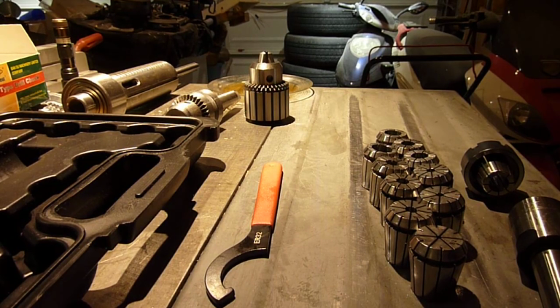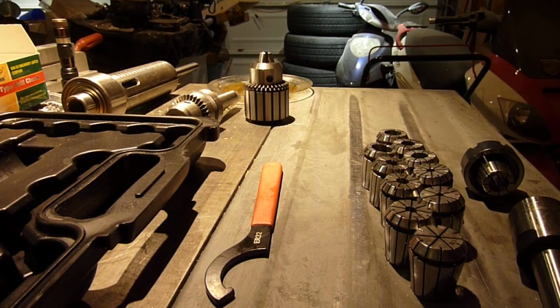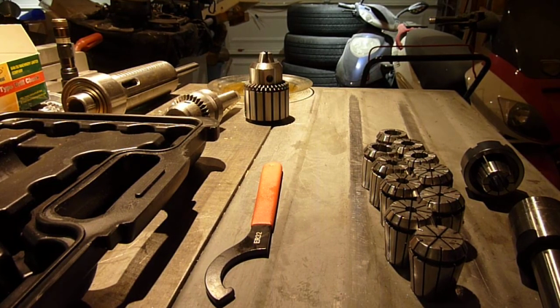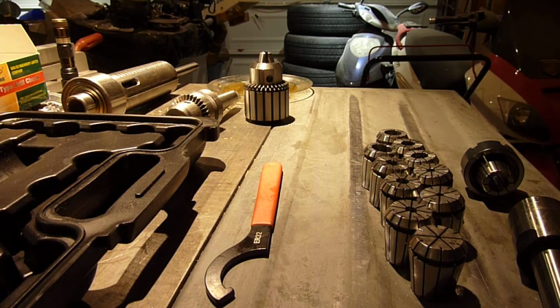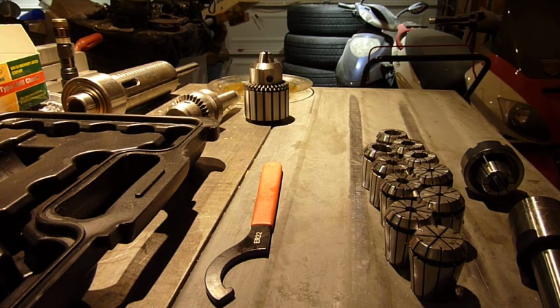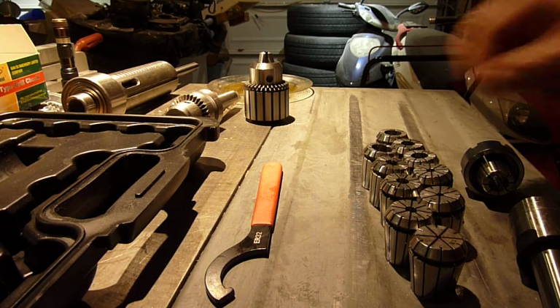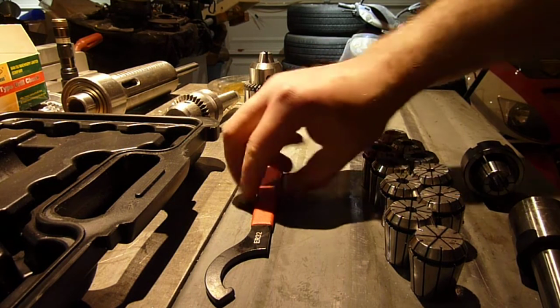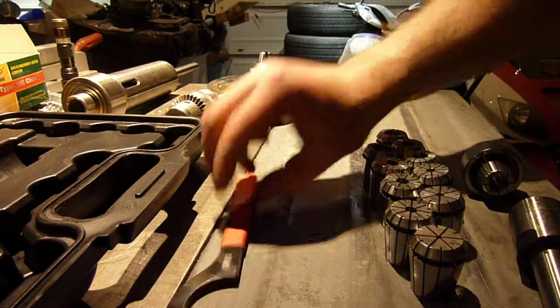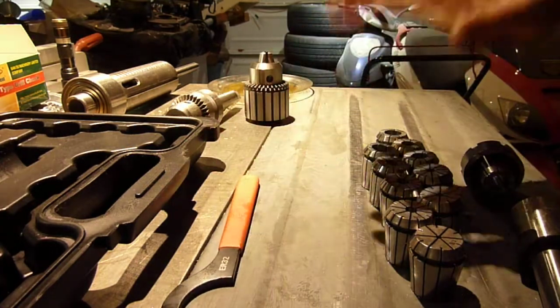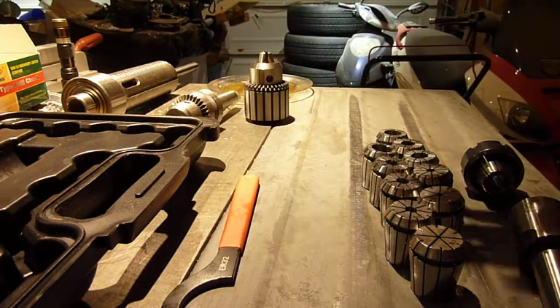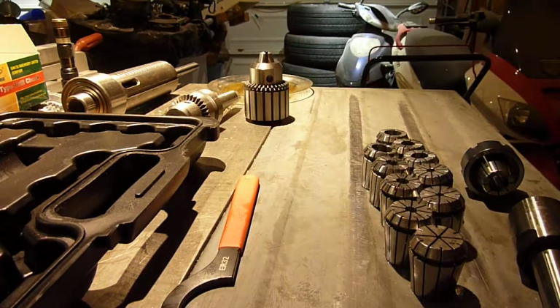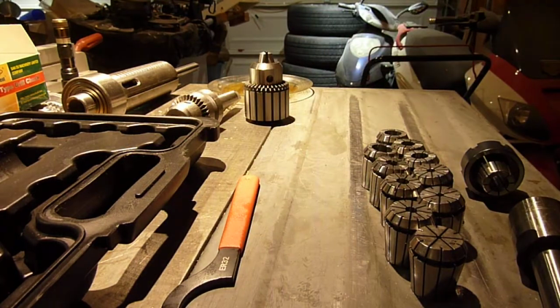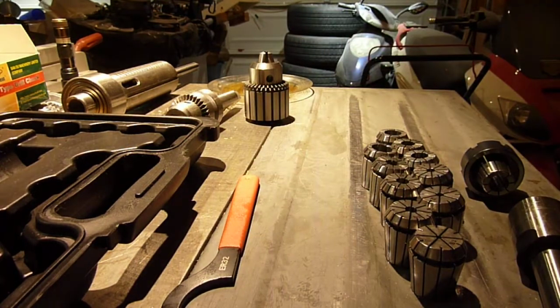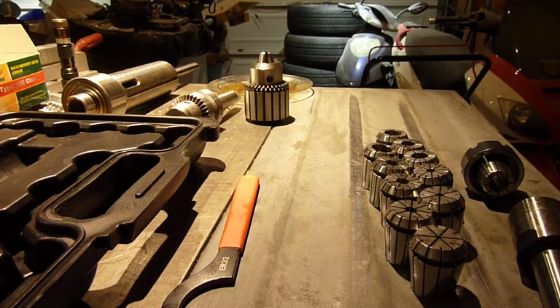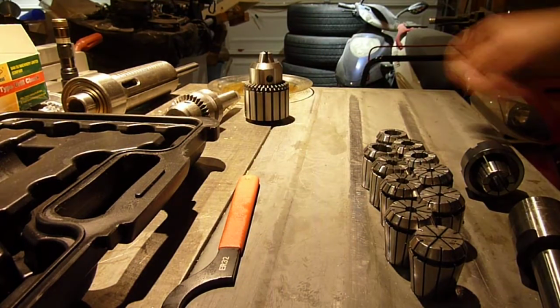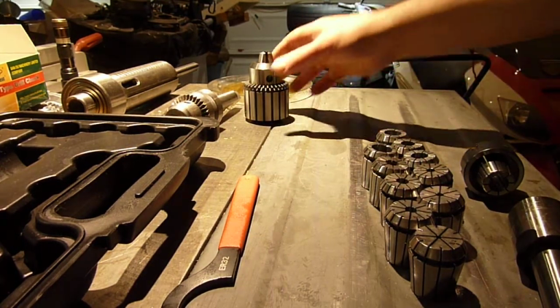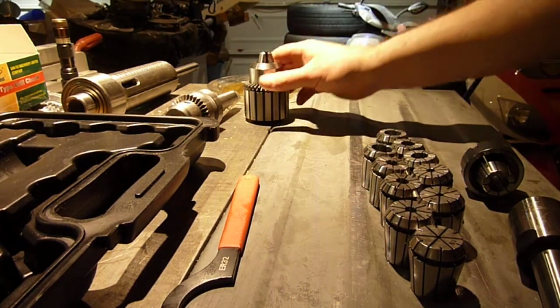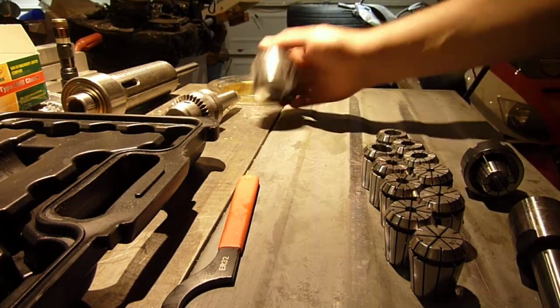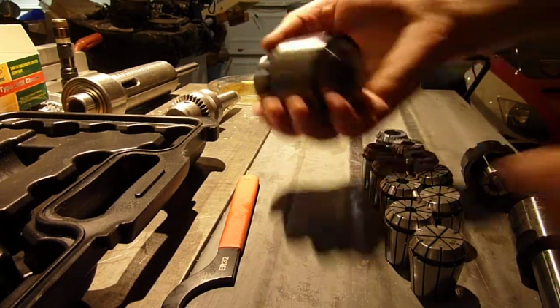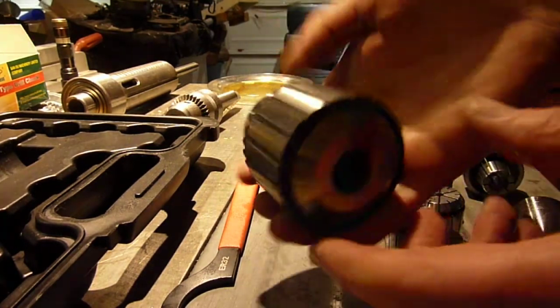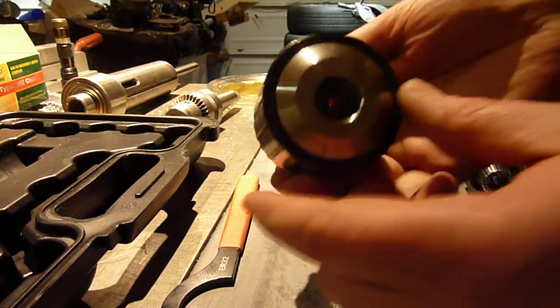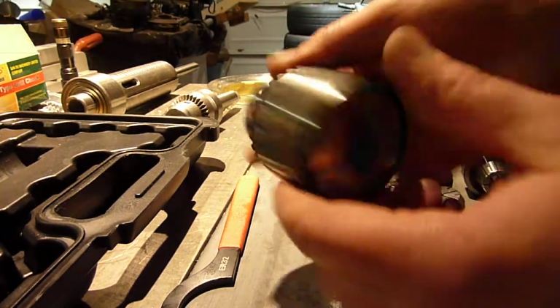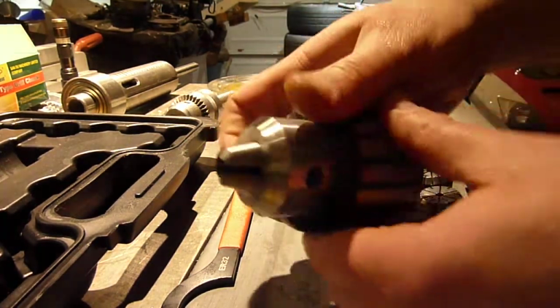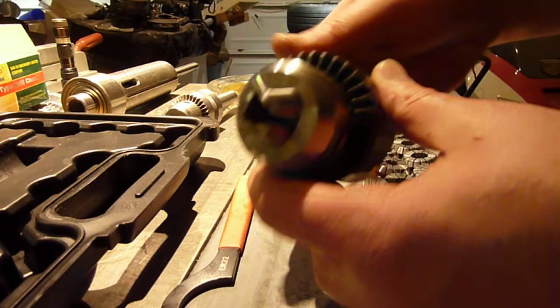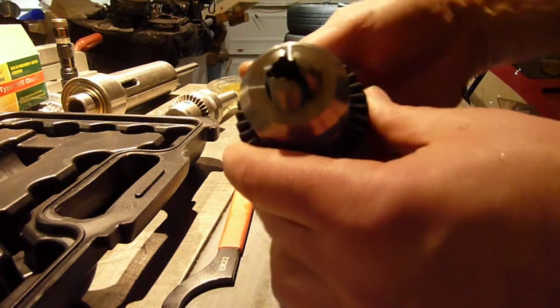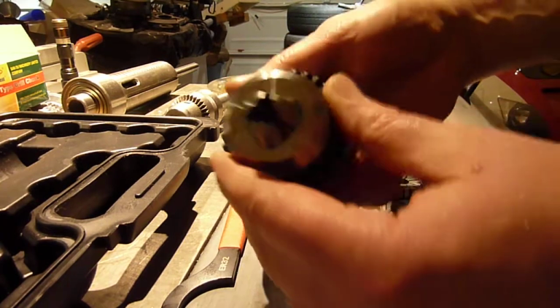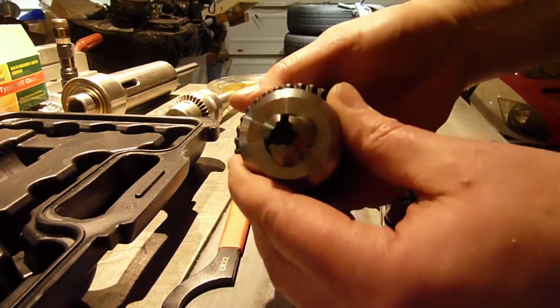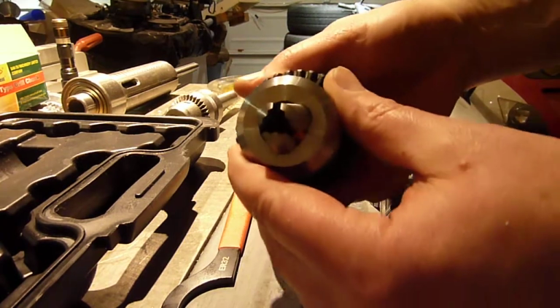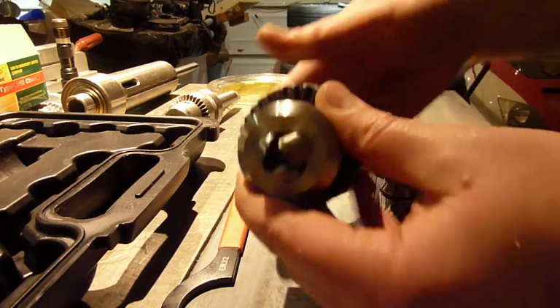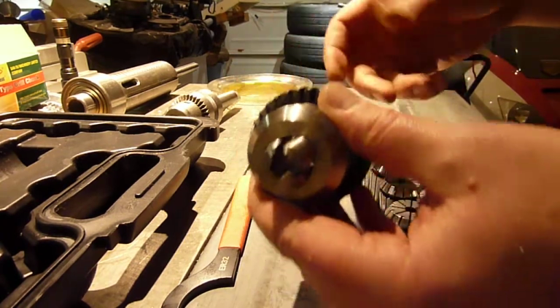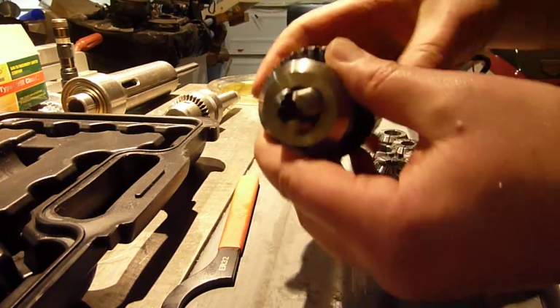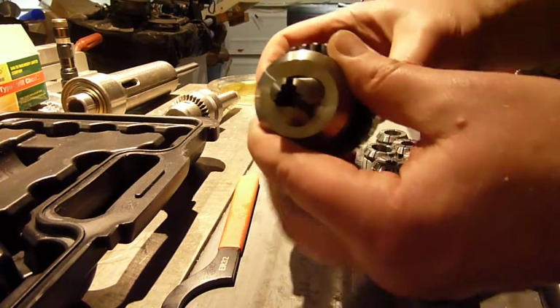Hello YouTube, Dee Baudry here. So a couple things came in the mail today. This is the new drill chuck.